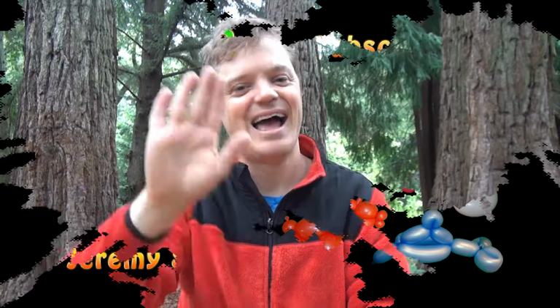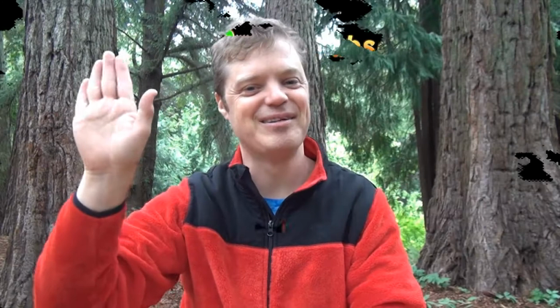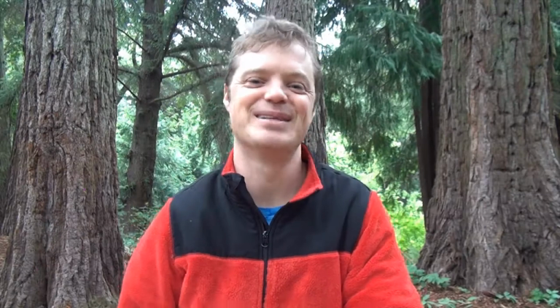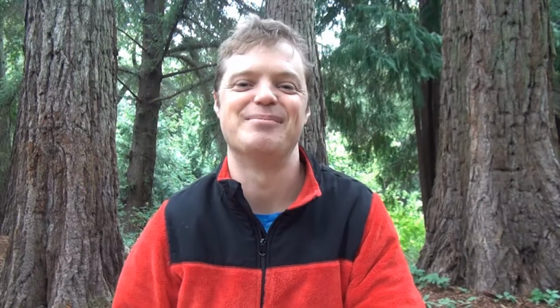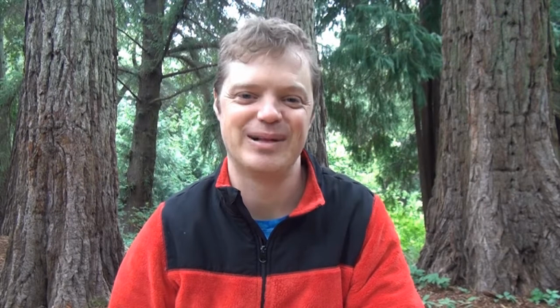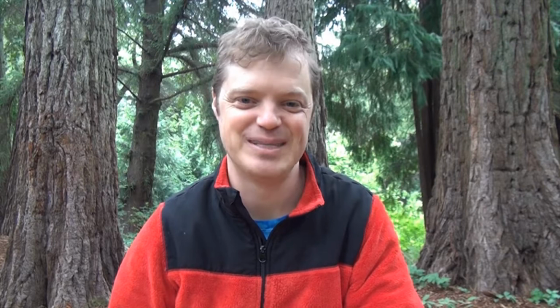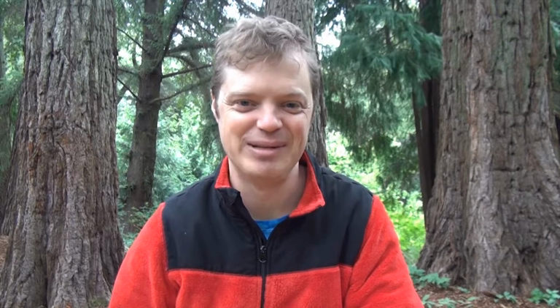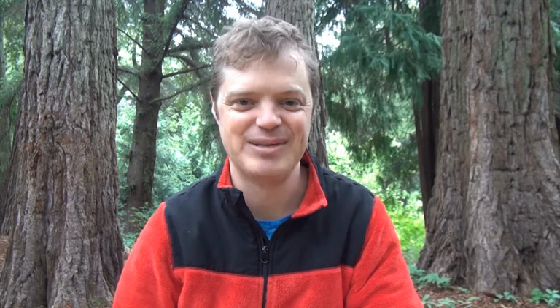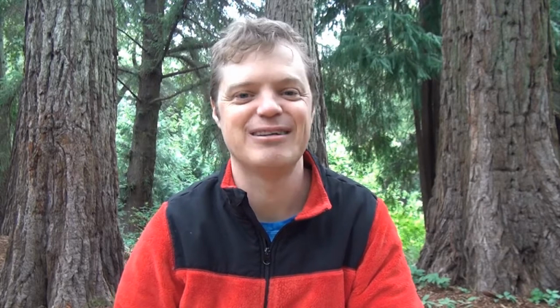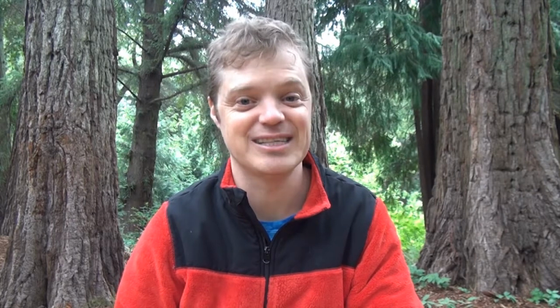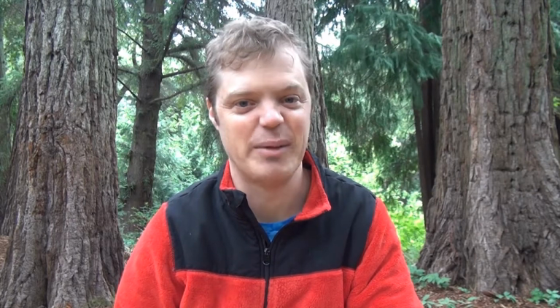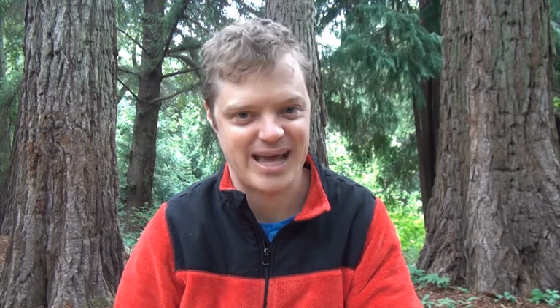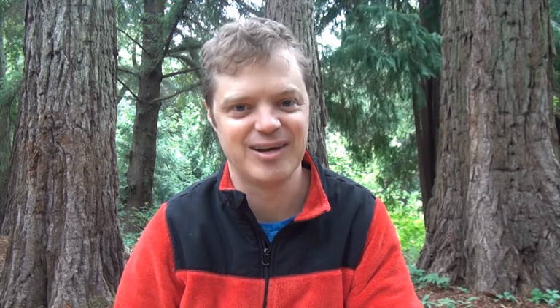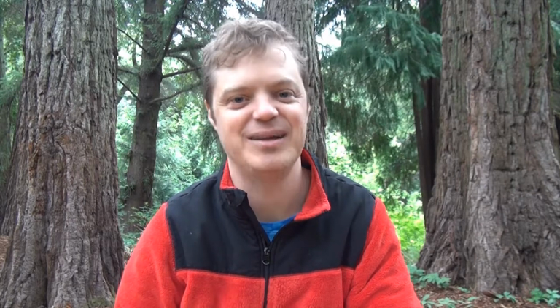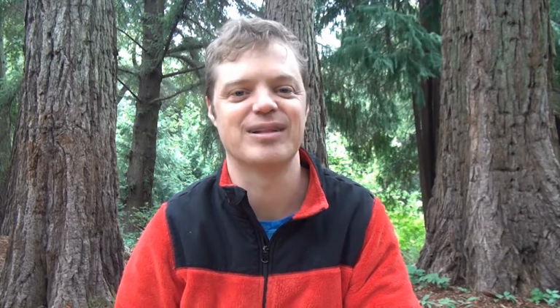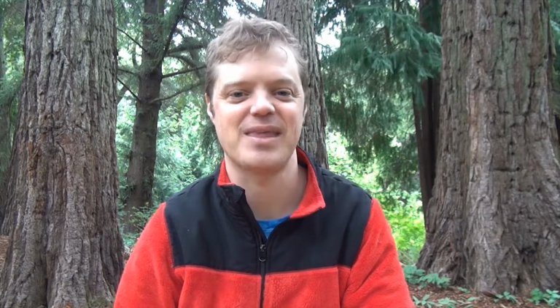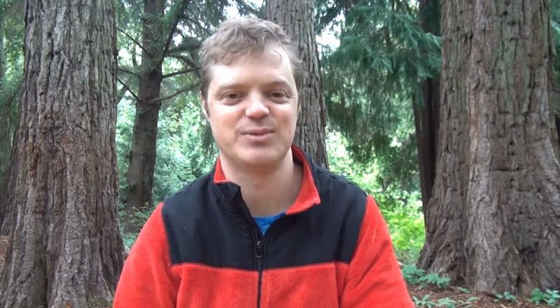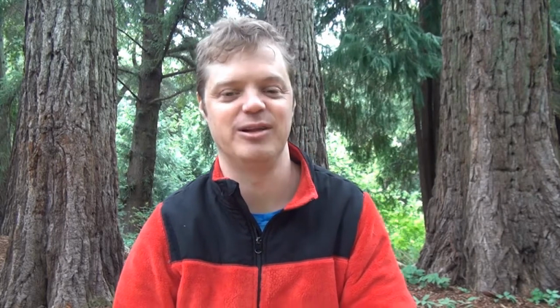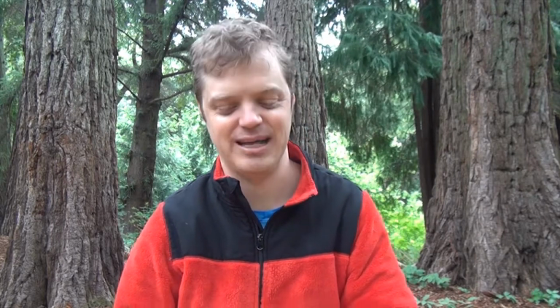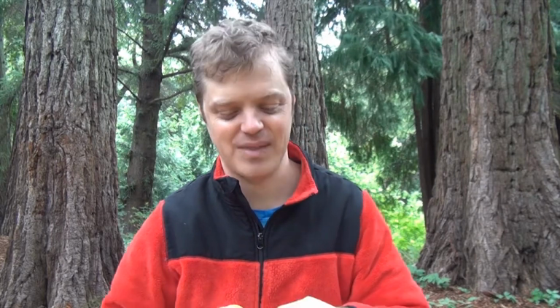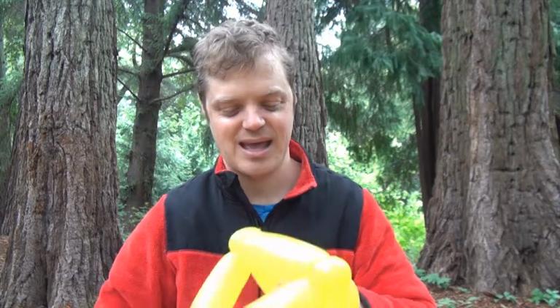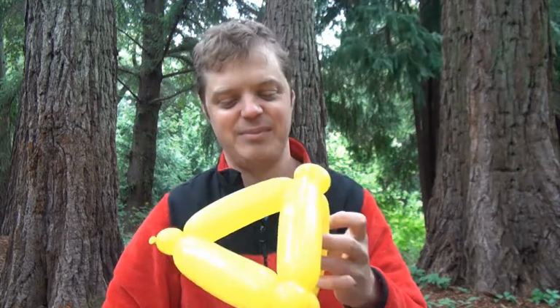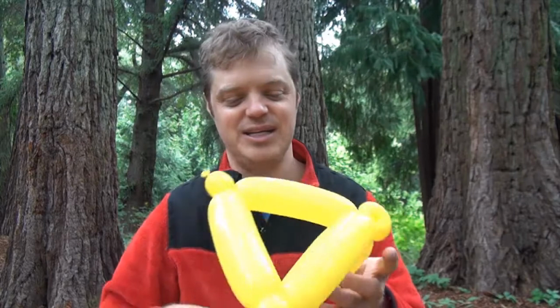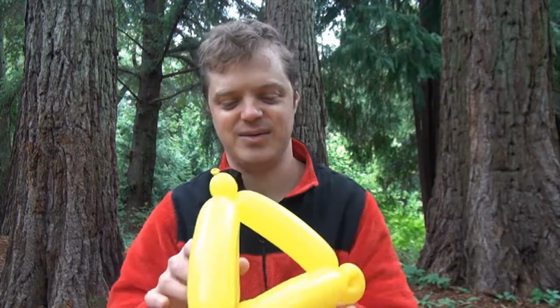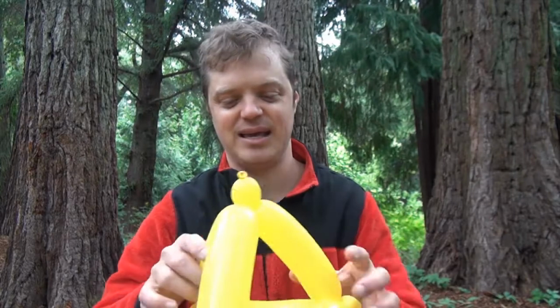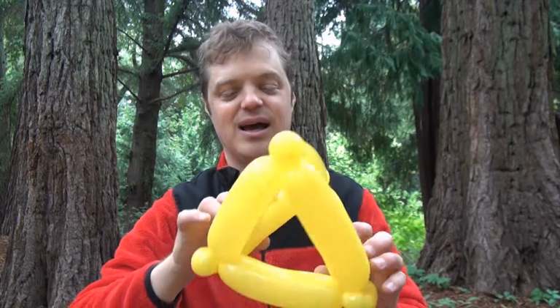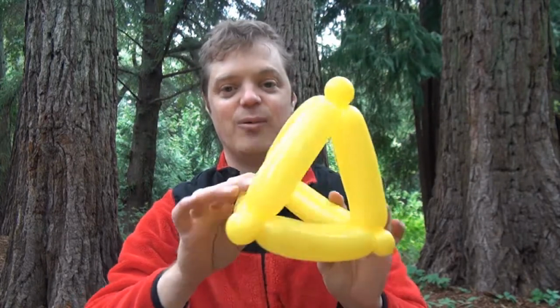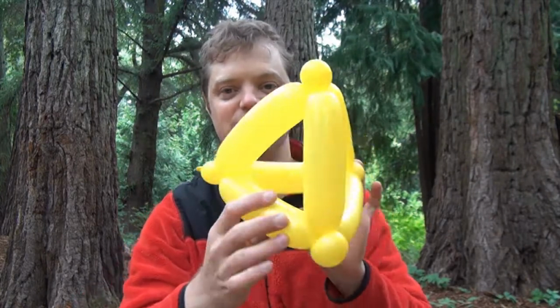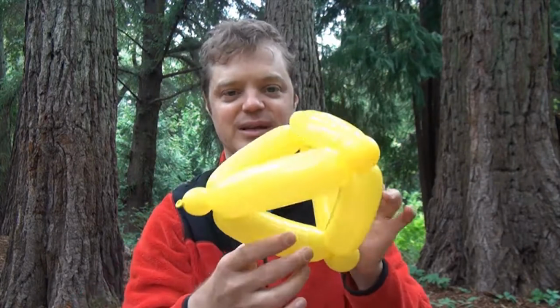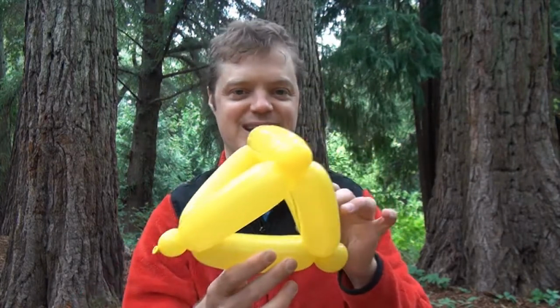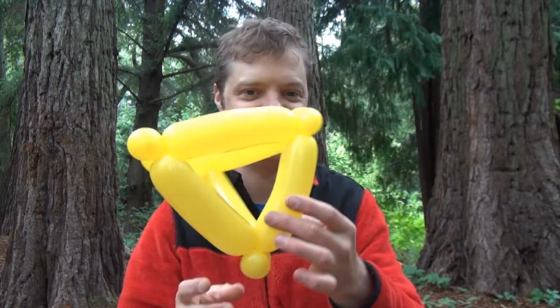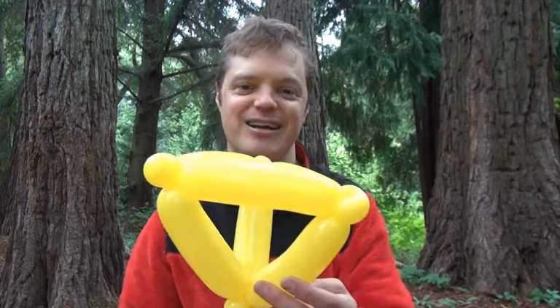Hi folks, what's up? Welcome to Simple Balloon Animals and greetings from the Botanical Garden in Berkeley. That's where I'm filming today. And today I'm going to teach you how to make a one-balloon tetrahedron.